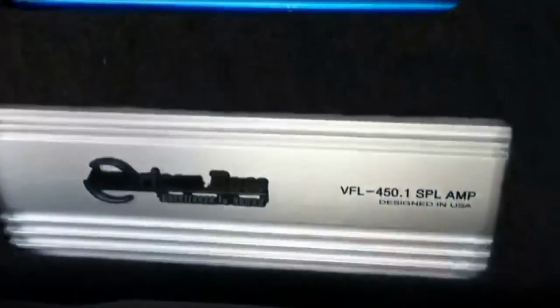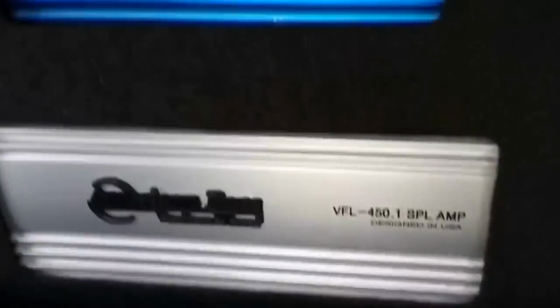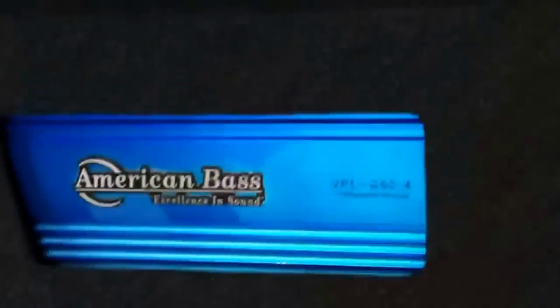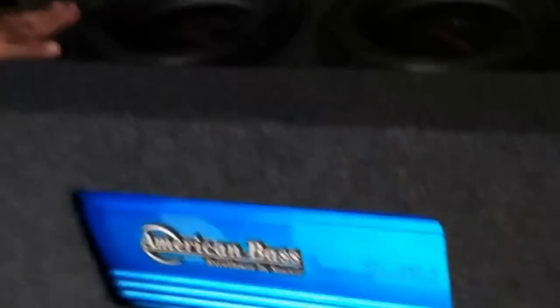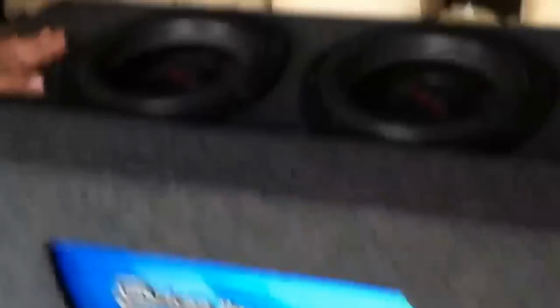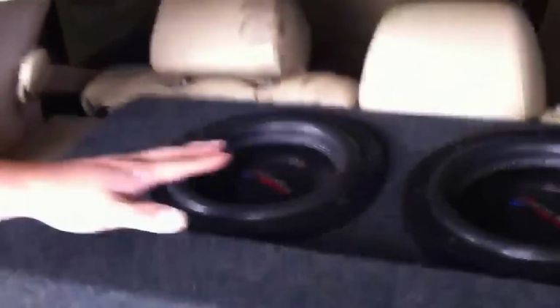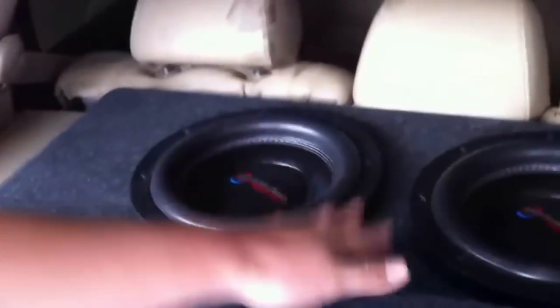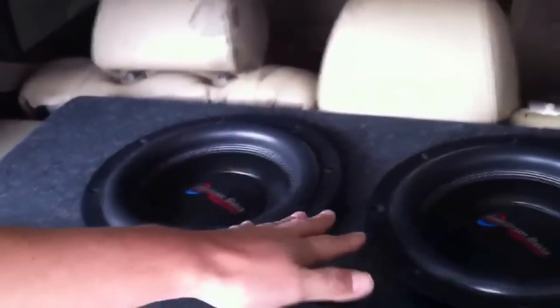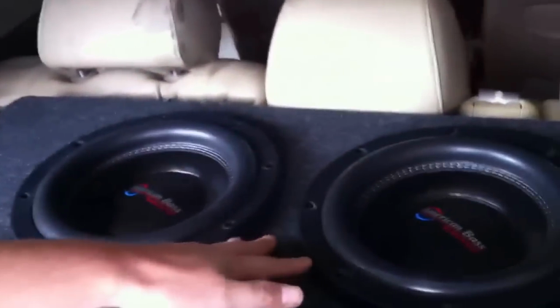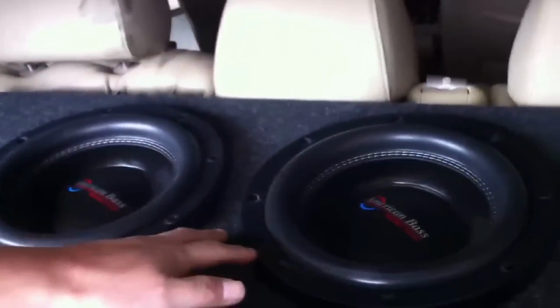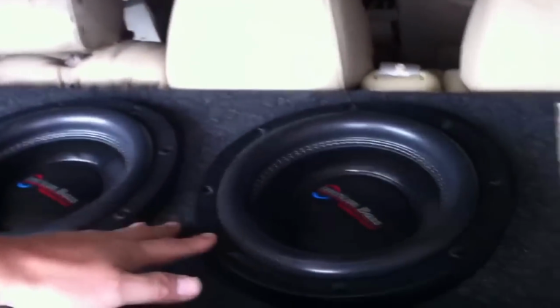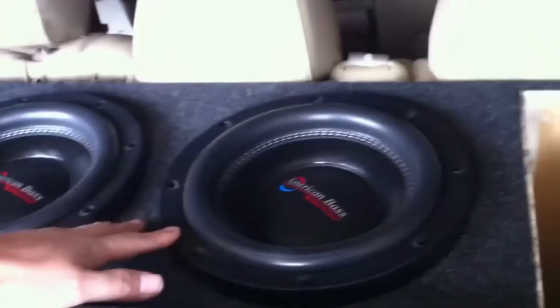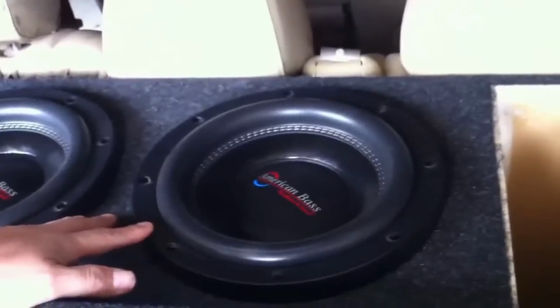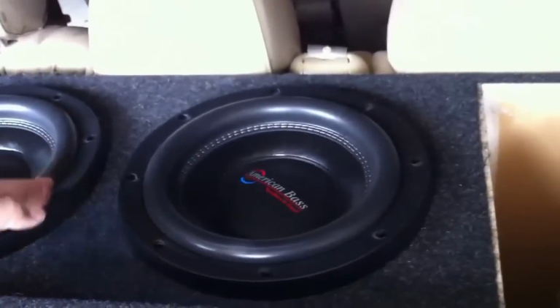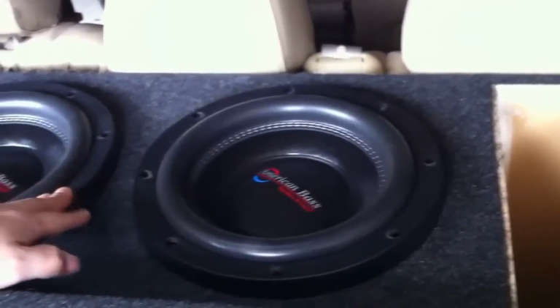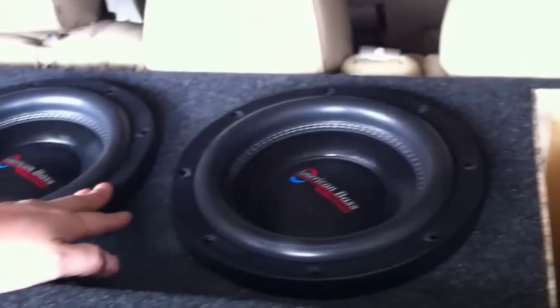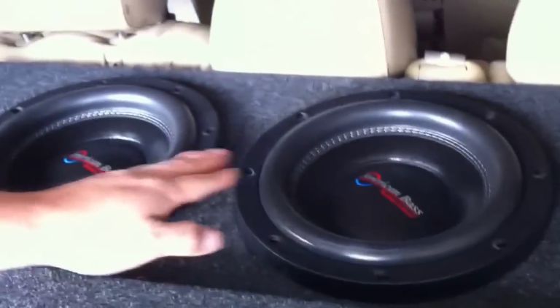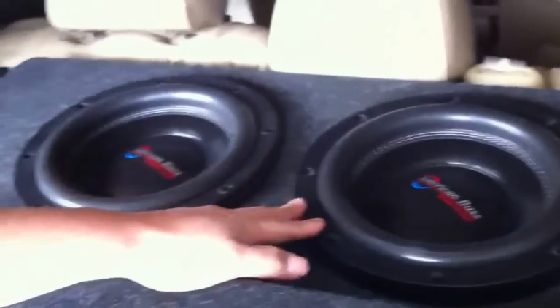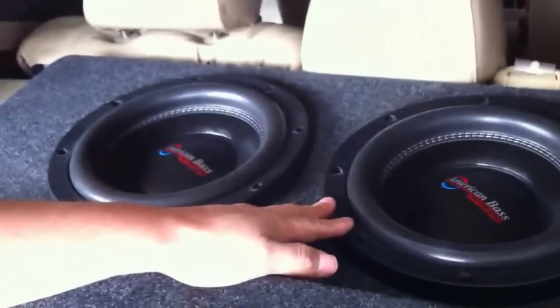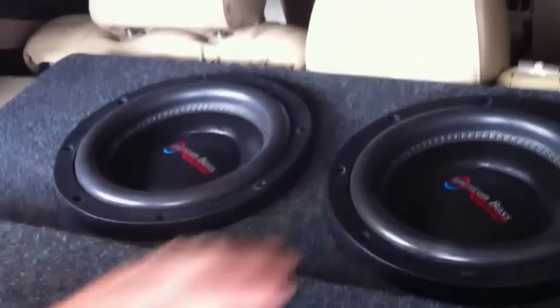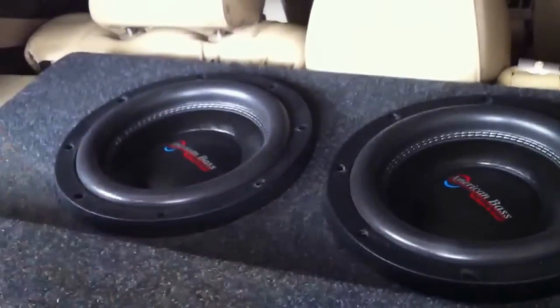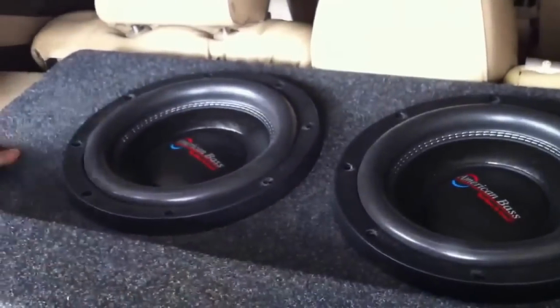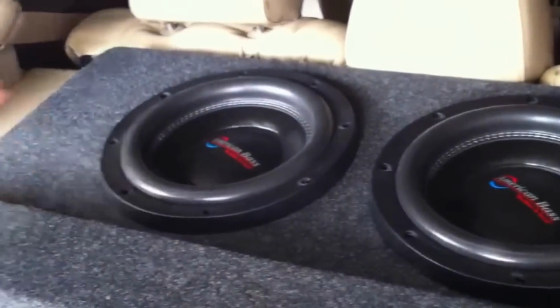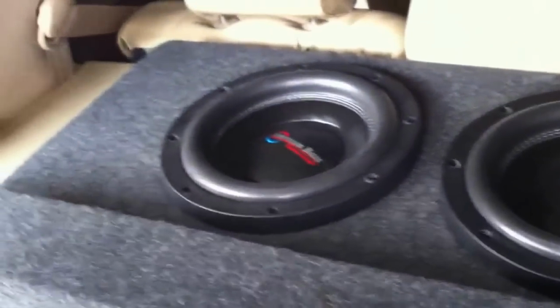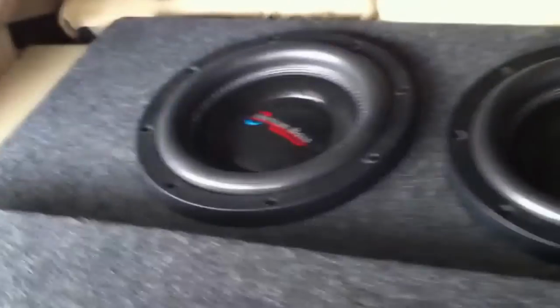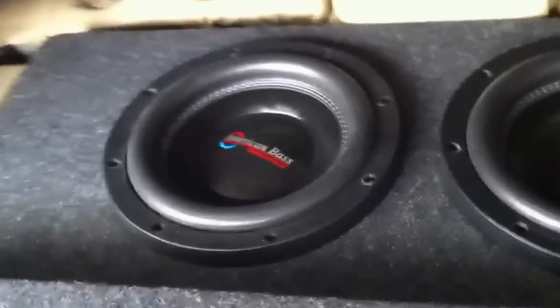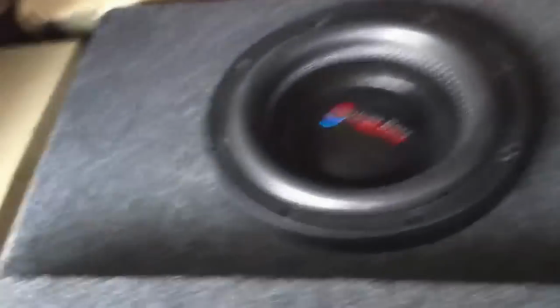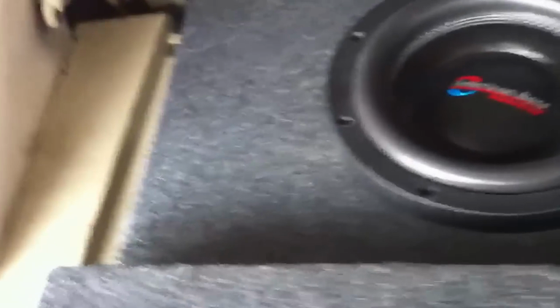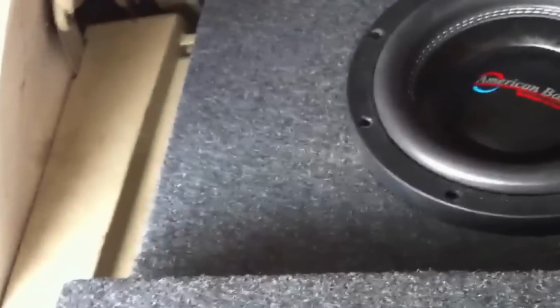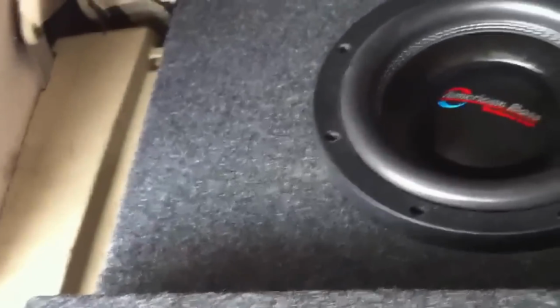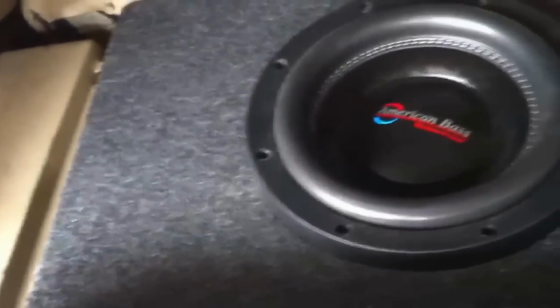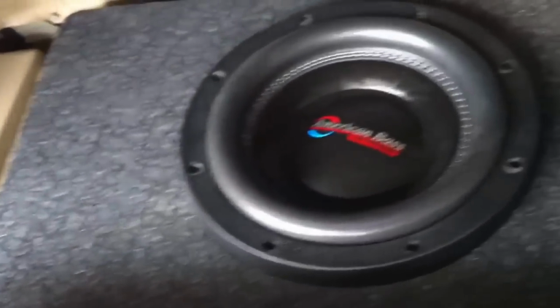Let's get to the design of the enclosure. We went back with two XFL10s, D4s, rated at 1000 RMS, 2000 MAX. Here's the design: 3.5 cubes after displacement.